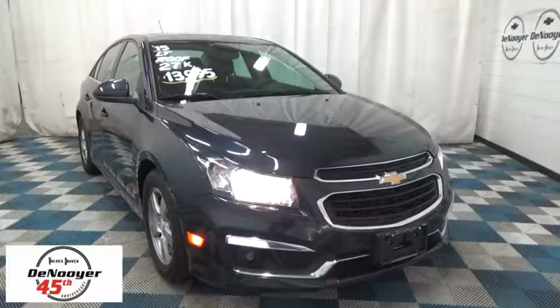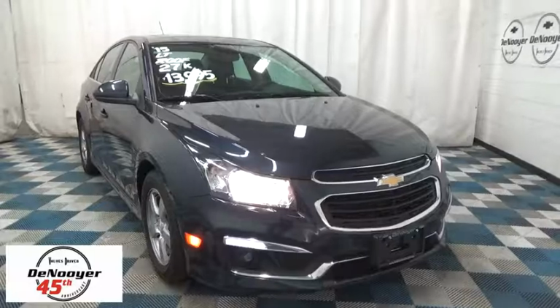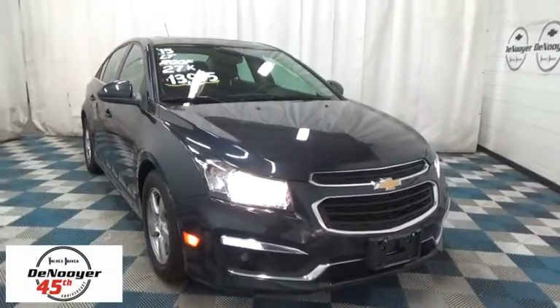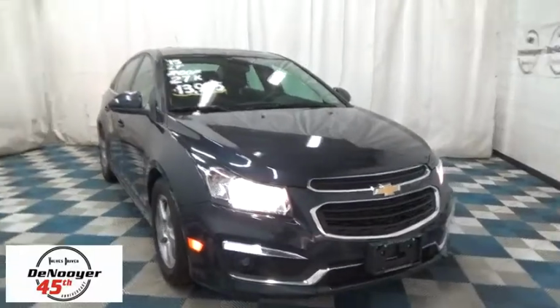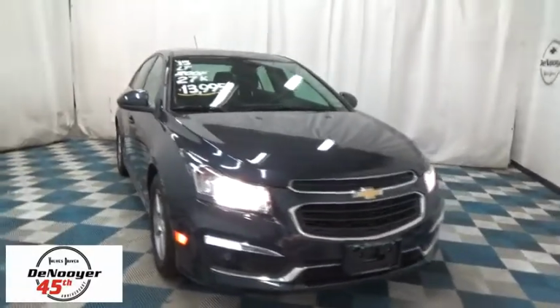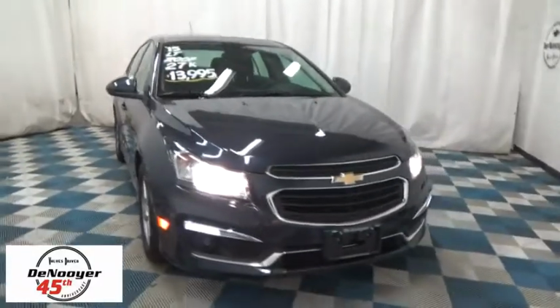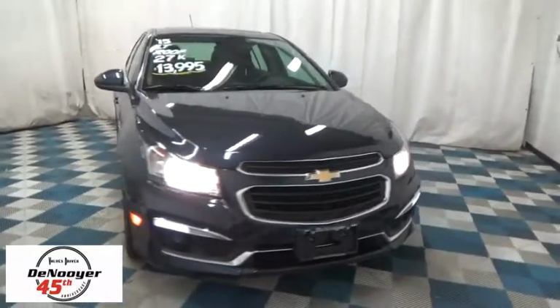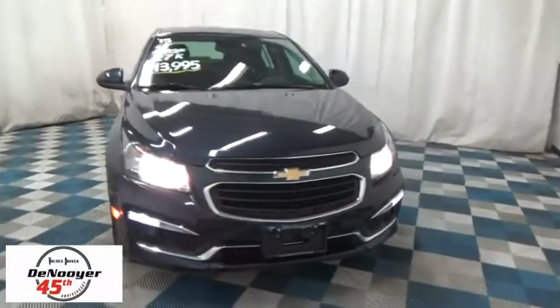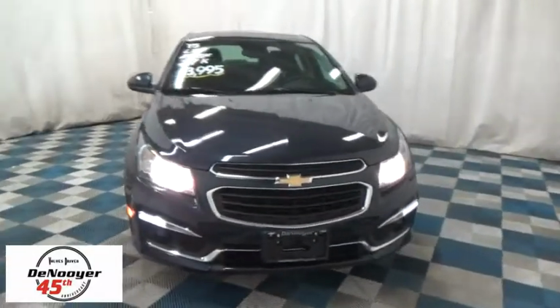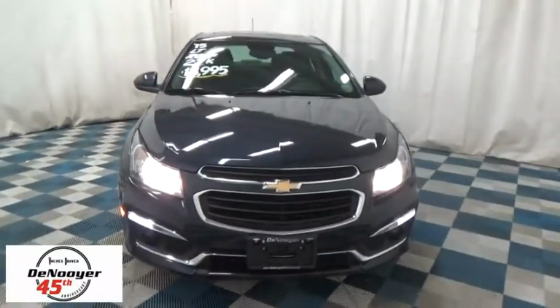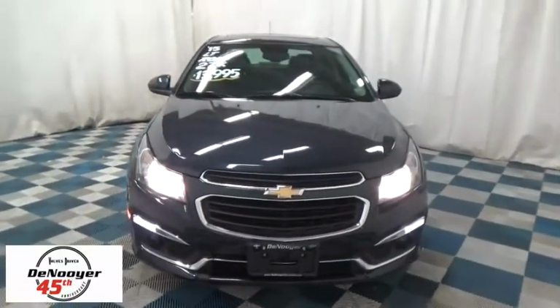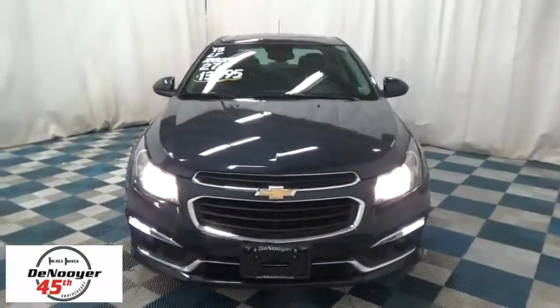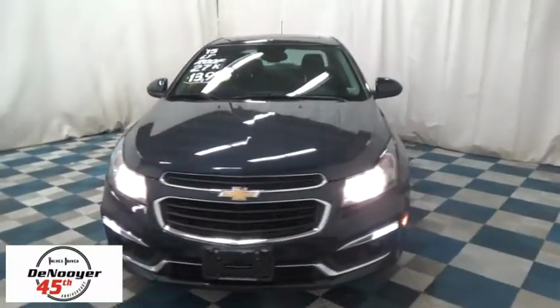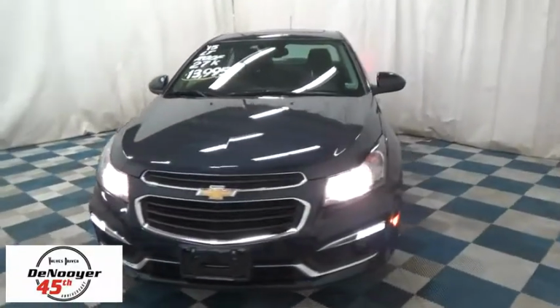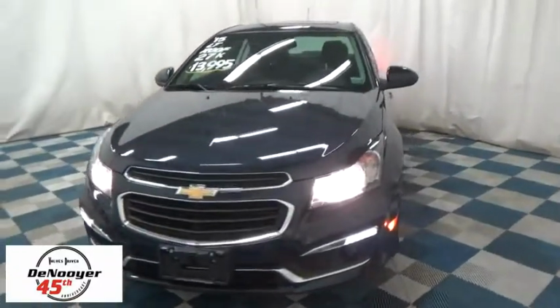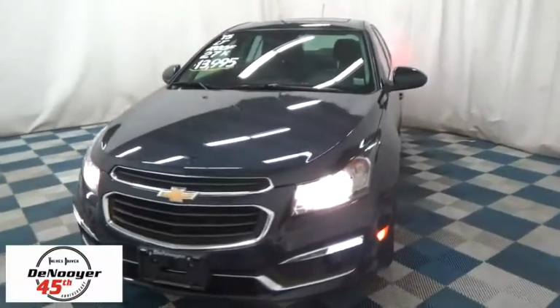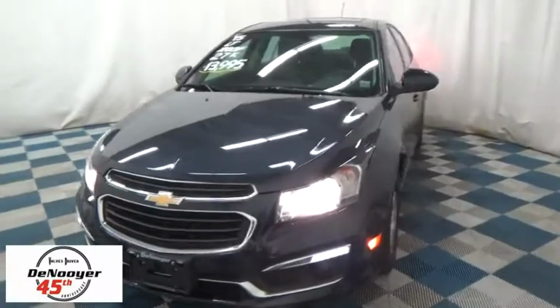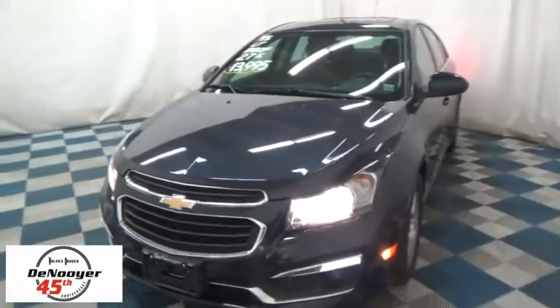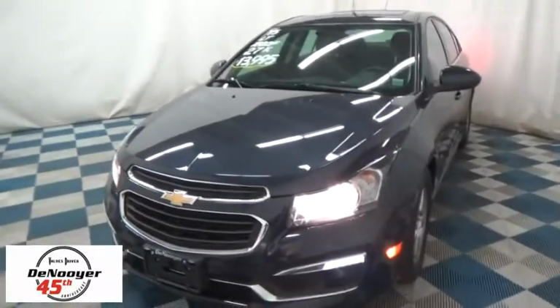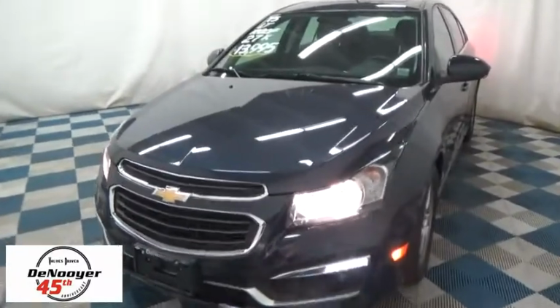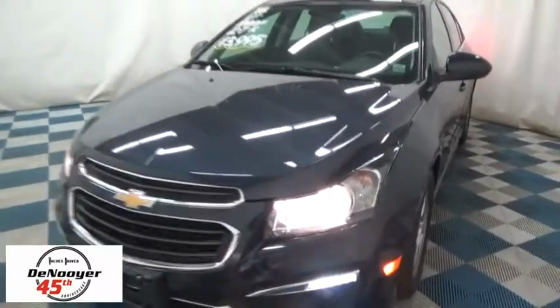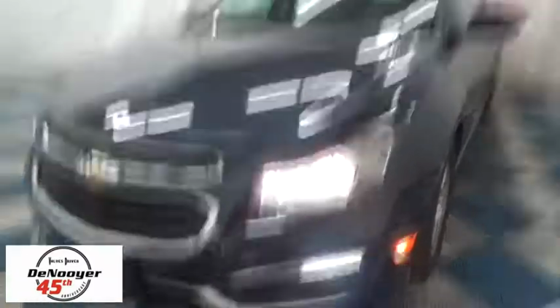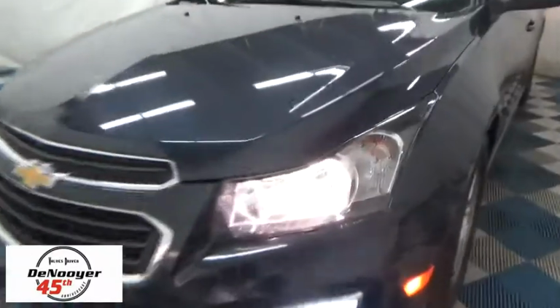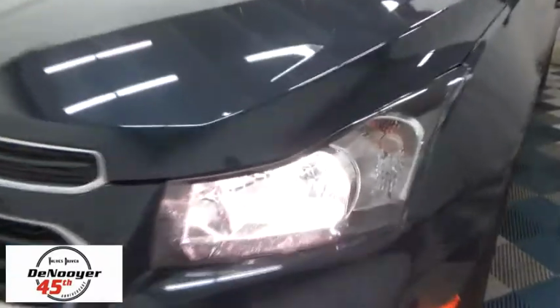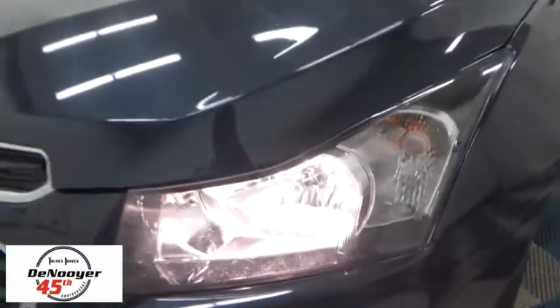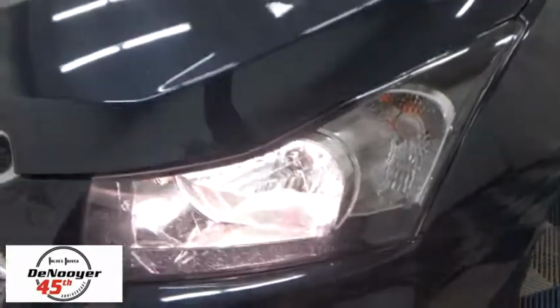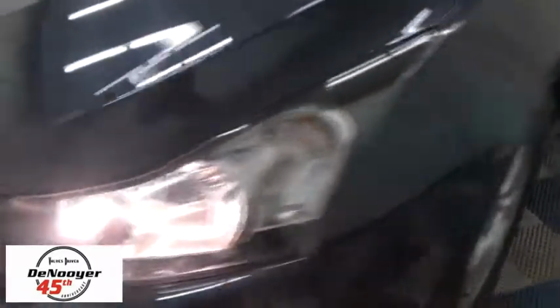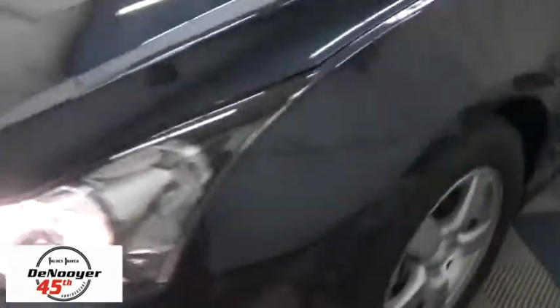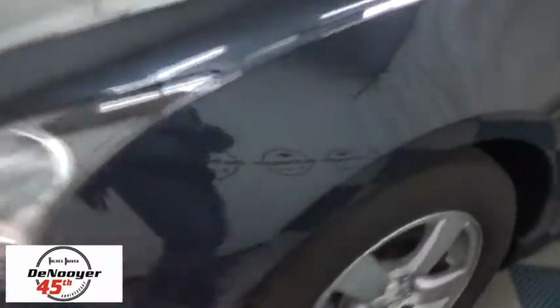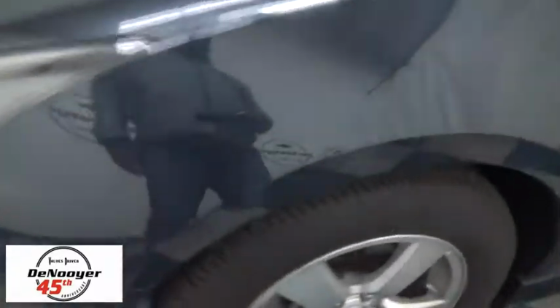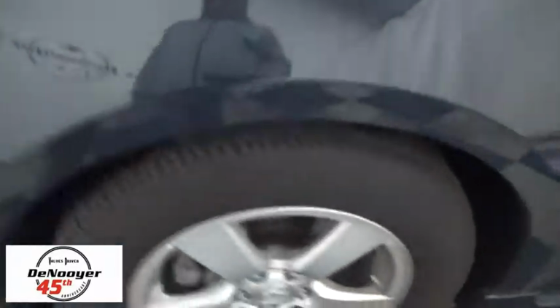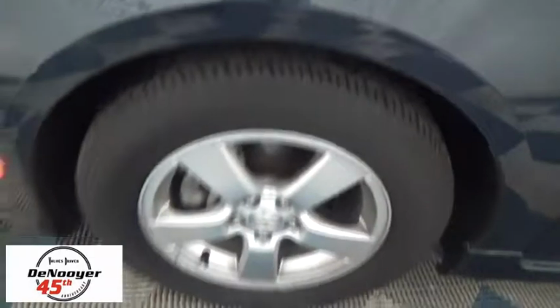The 2015 Chevrolet Cruze. The Cruze Blueprint calls for more than you'd expect. This vehicle has less than 30,000 miles. Here are some of this vehicle's great options.